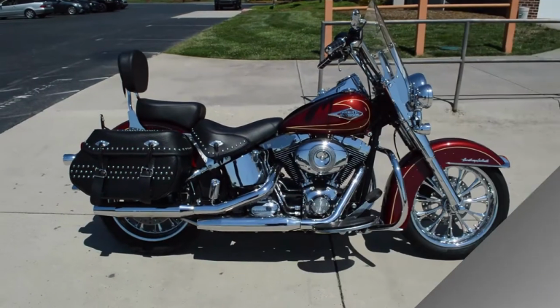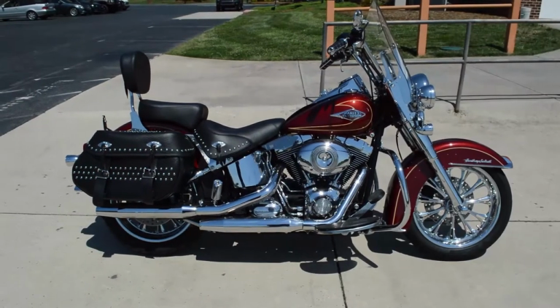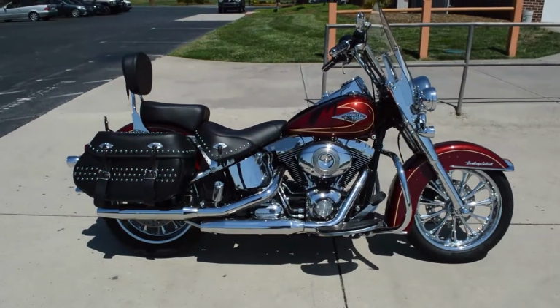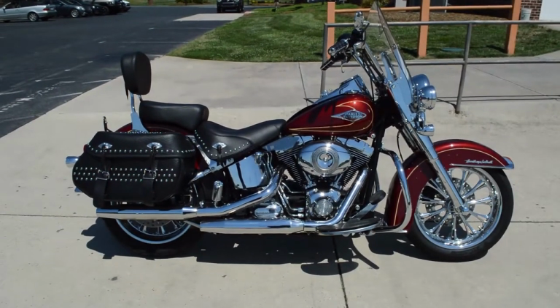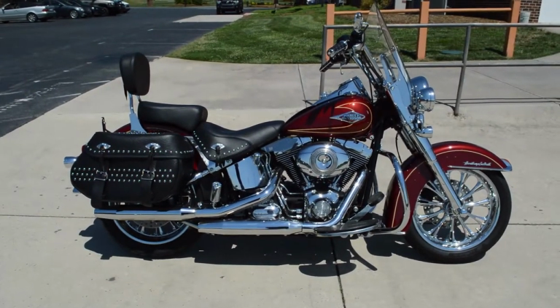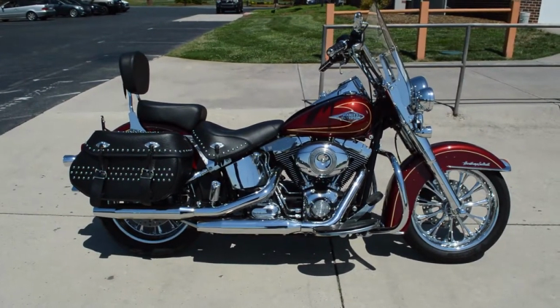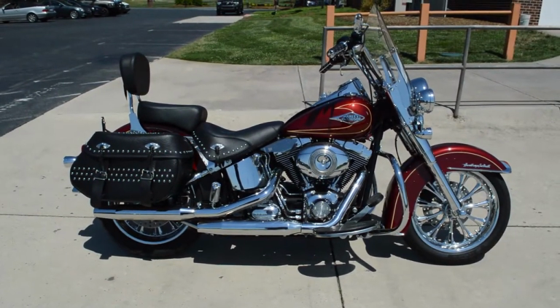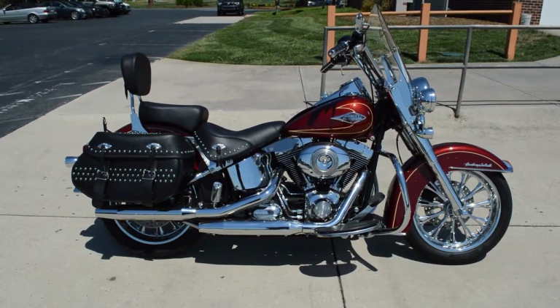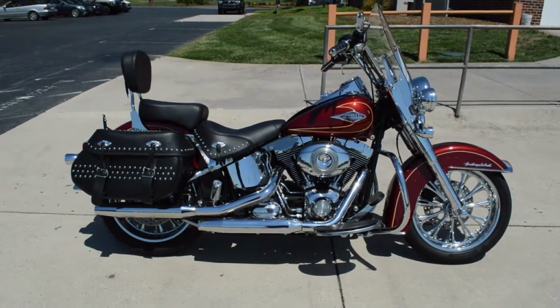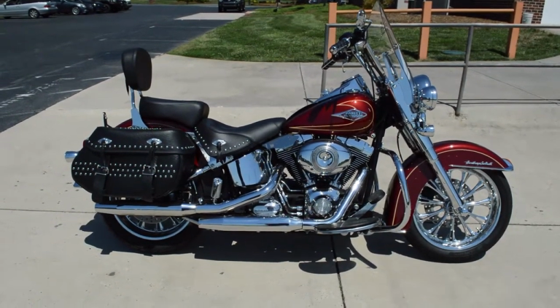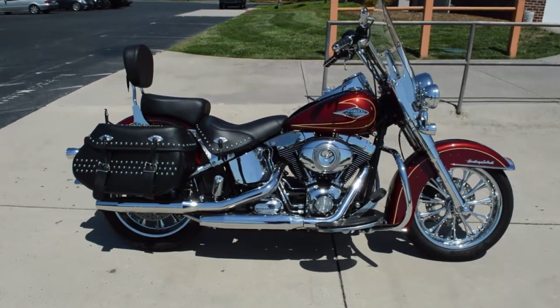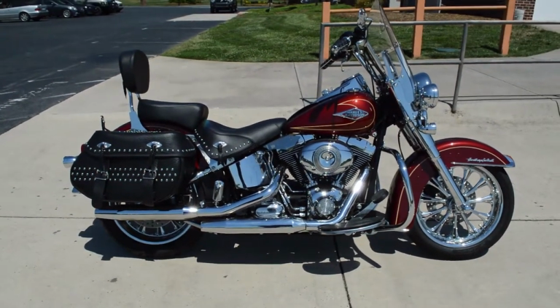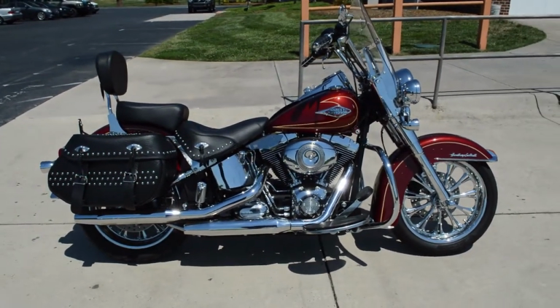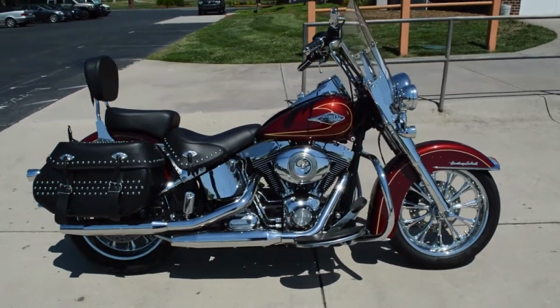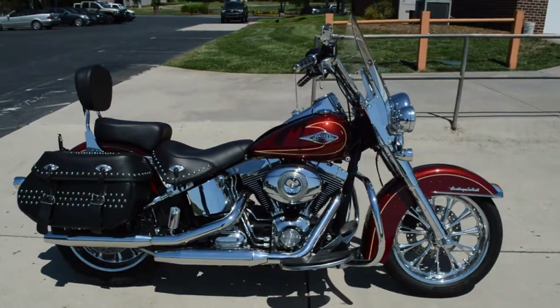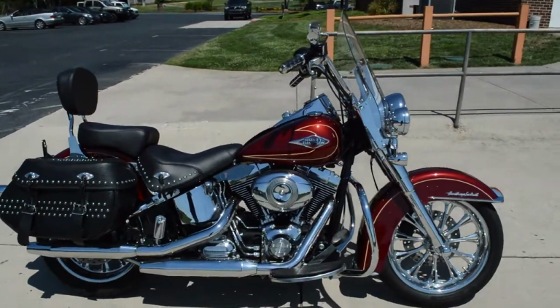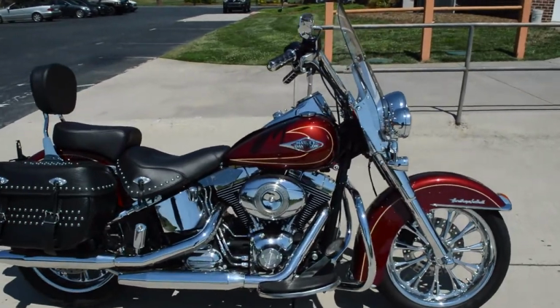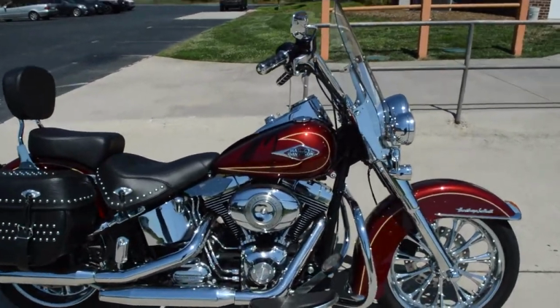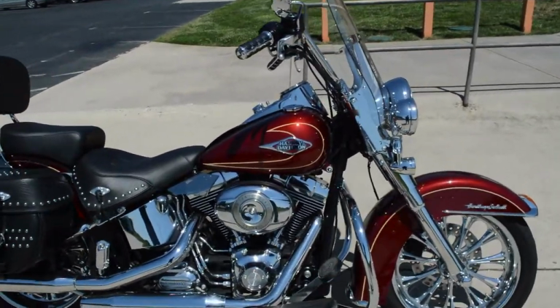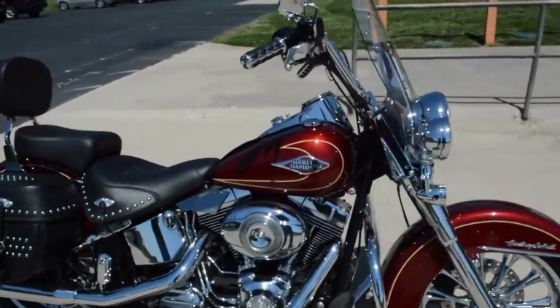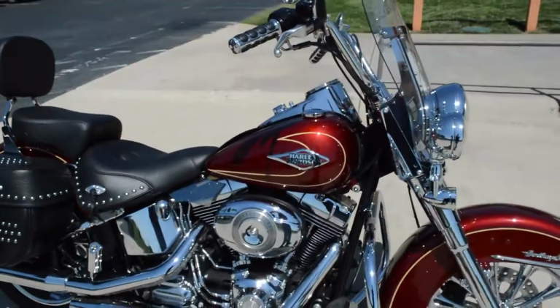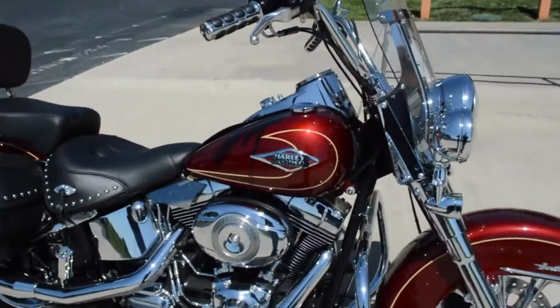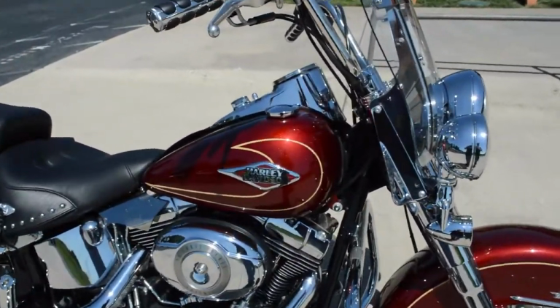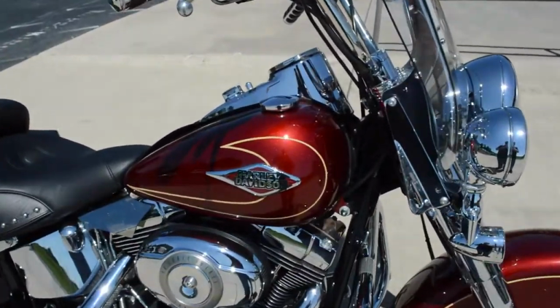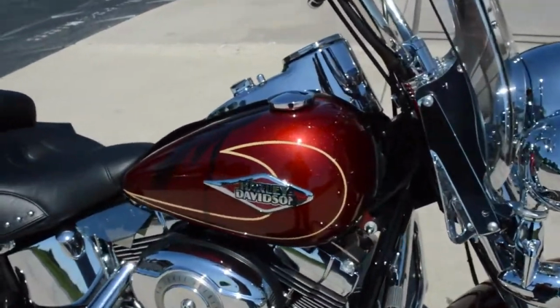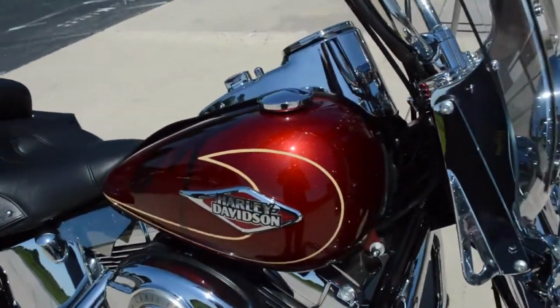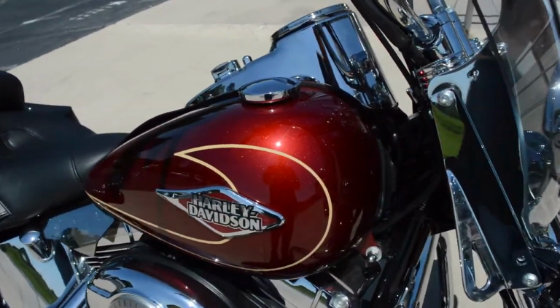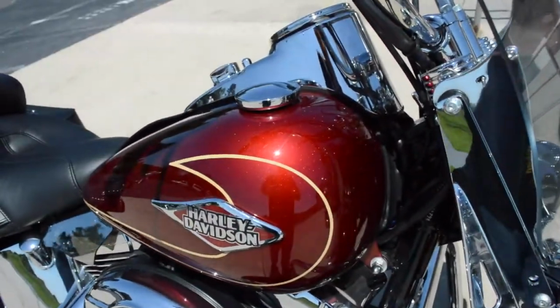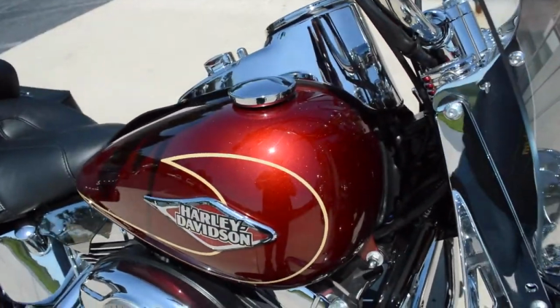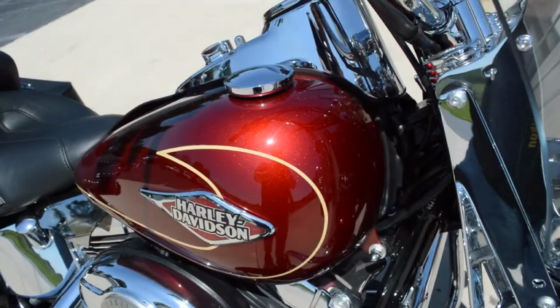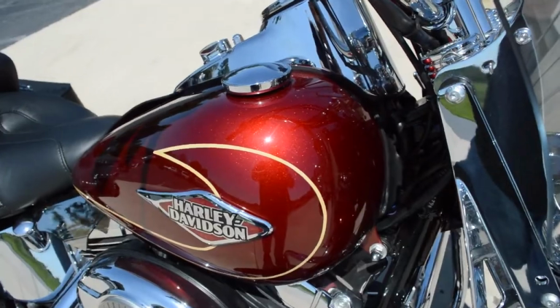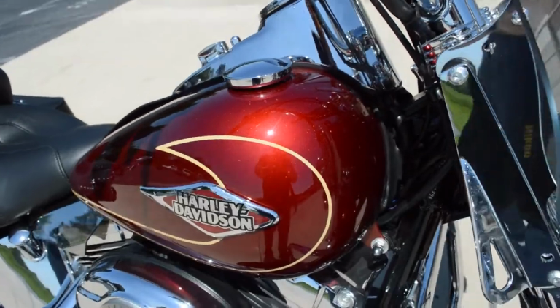Got a certified pre-owned 2009 Heritage Soft Tail right here at Cox's Harley-Davidson of Asheboro. This is the Red Hot Sunglow paint set — got a nice metal flake to it.